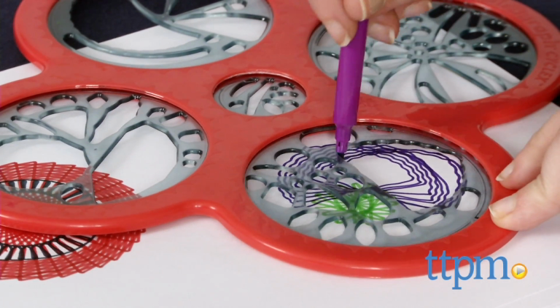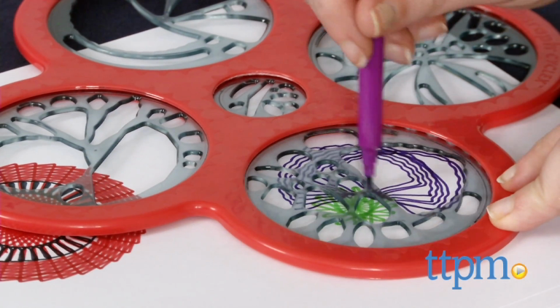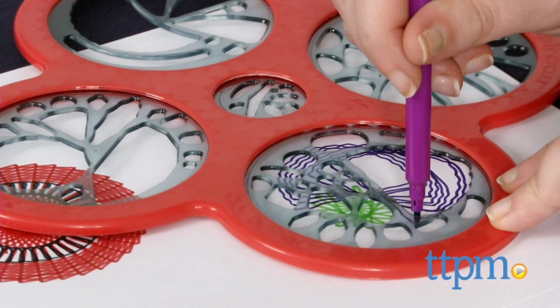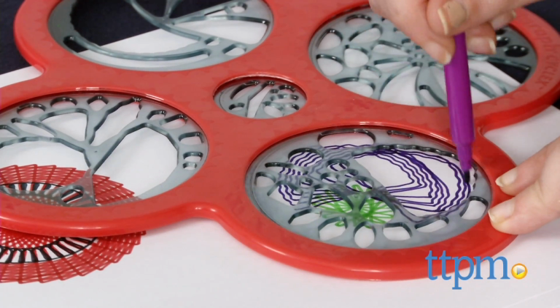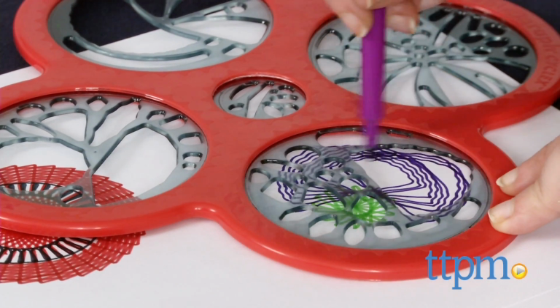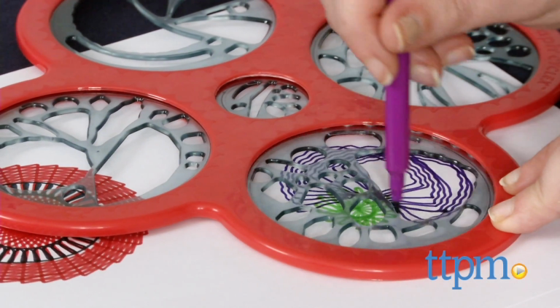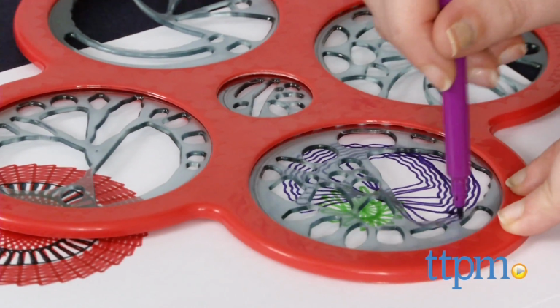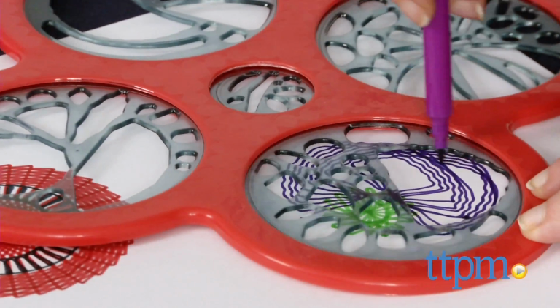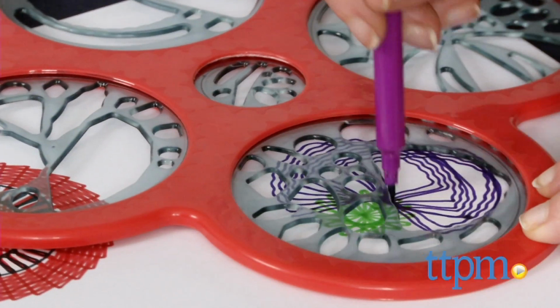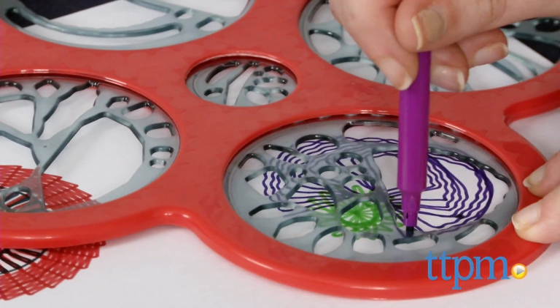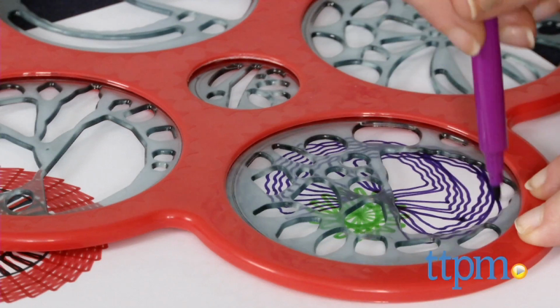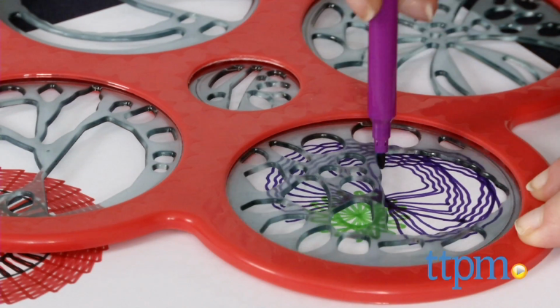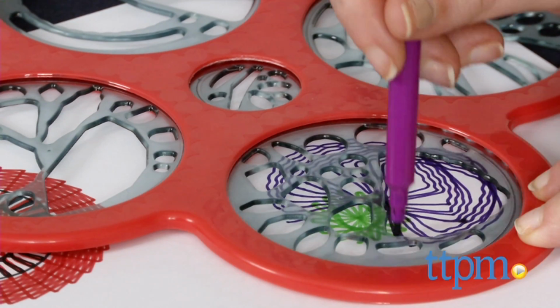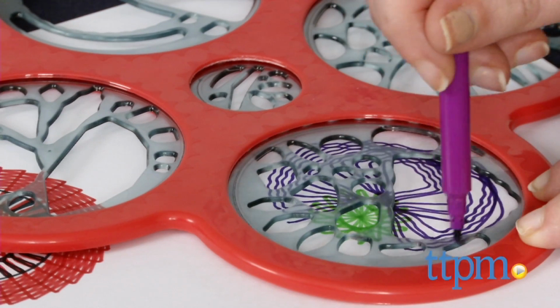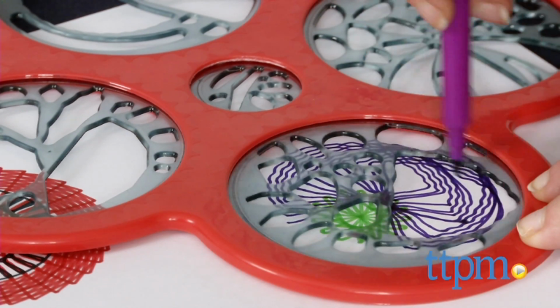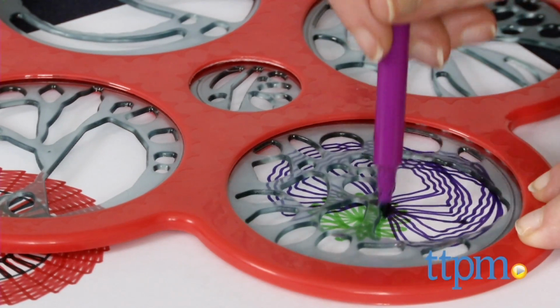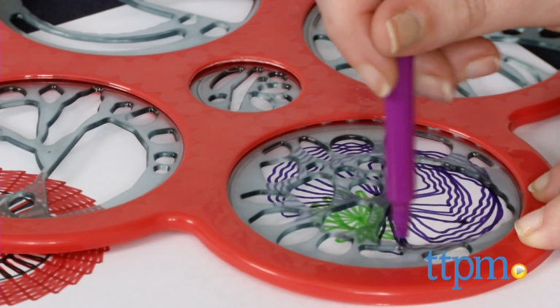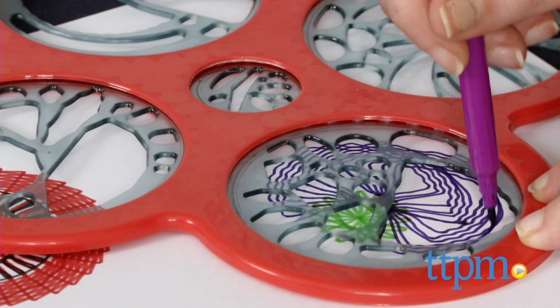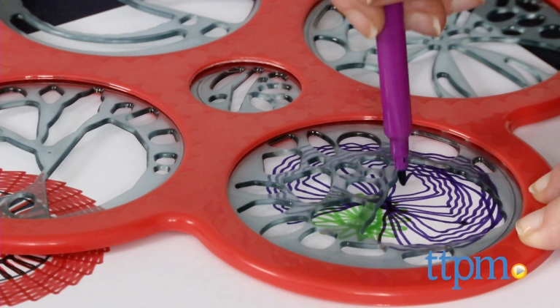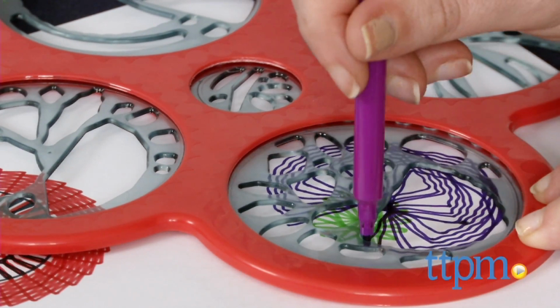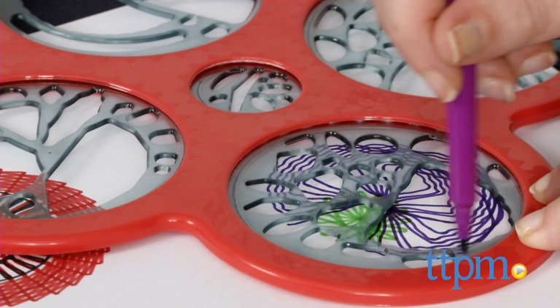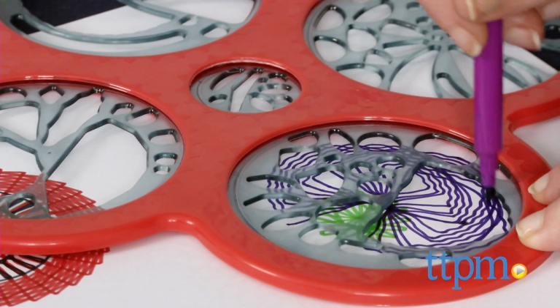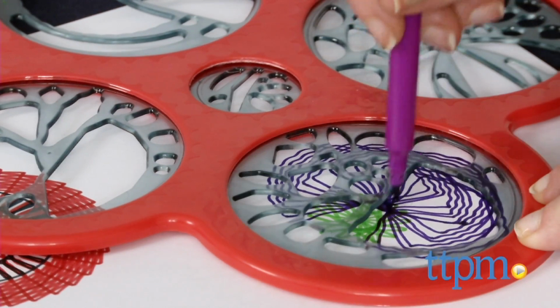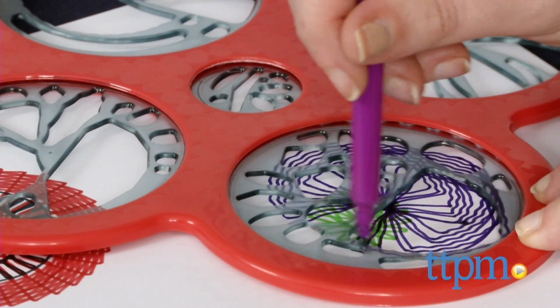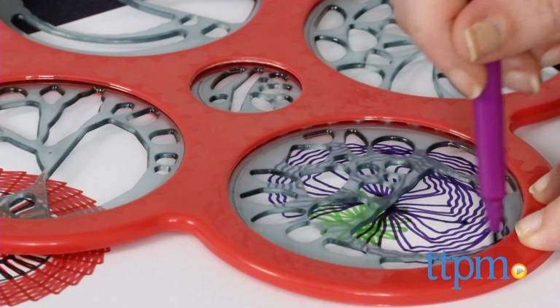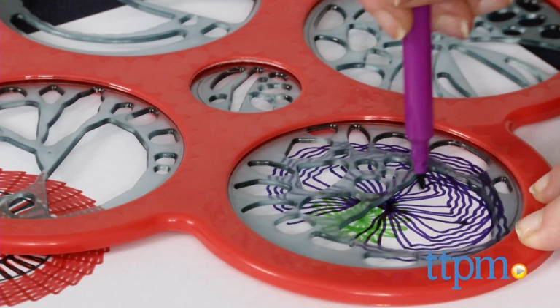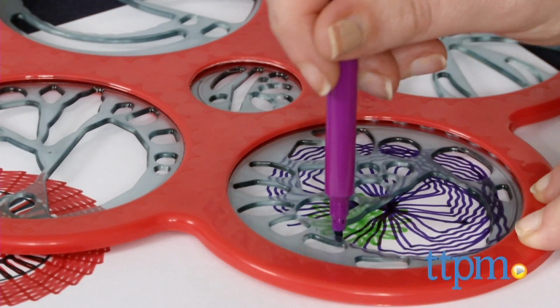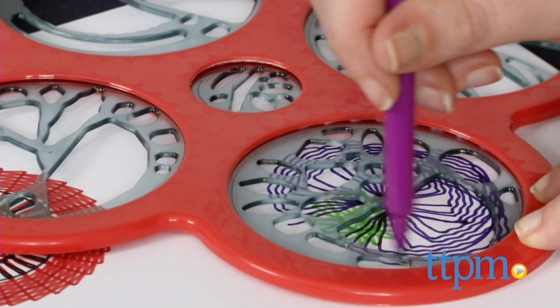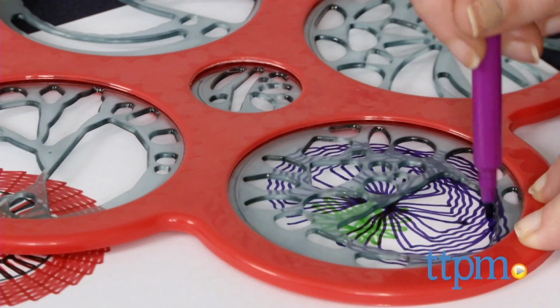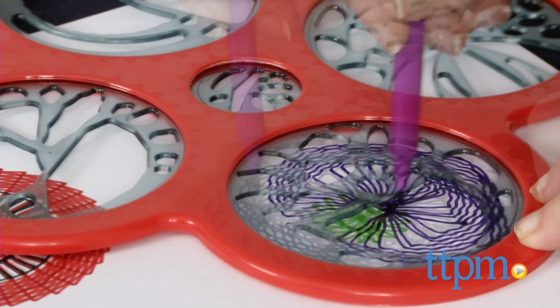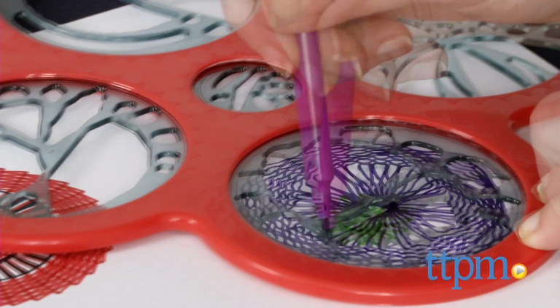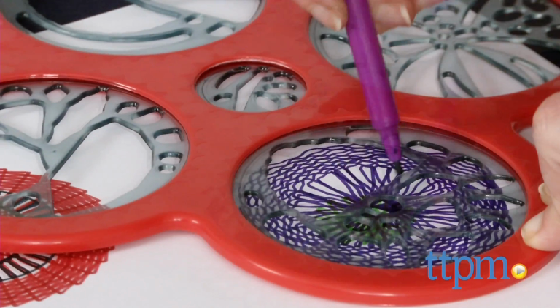When you are satisfied with your design, change the pen color and repeat the process over and over again. Overall, this puts a fun new twist on a classic drawing tool. We especially like how it helps aid in the development of a child's visual and spatial skills, as well as pushes their creativity.